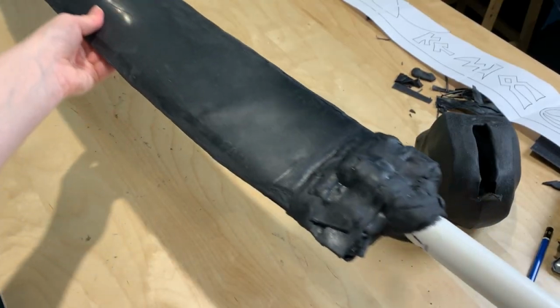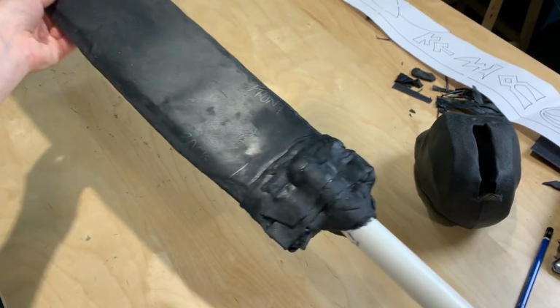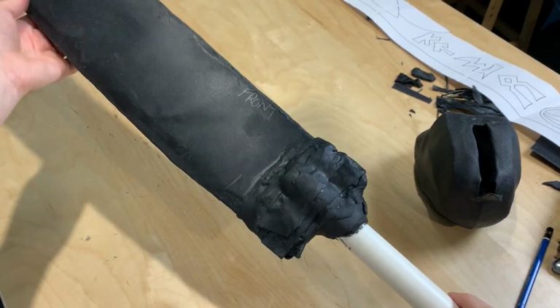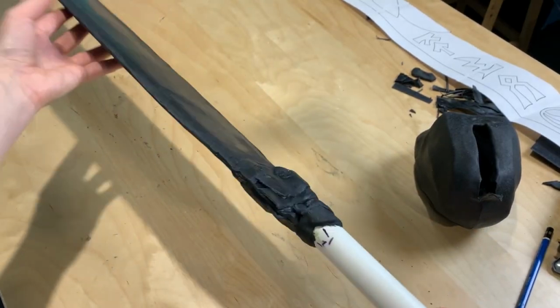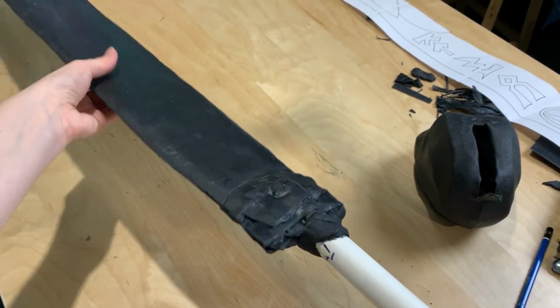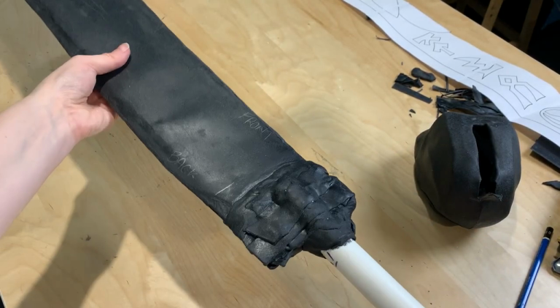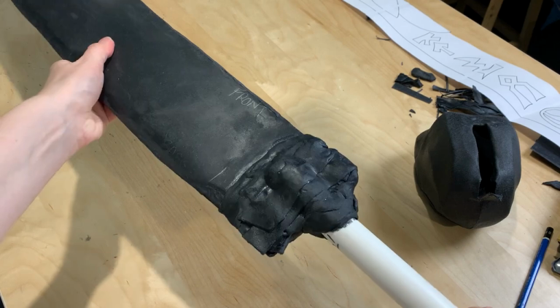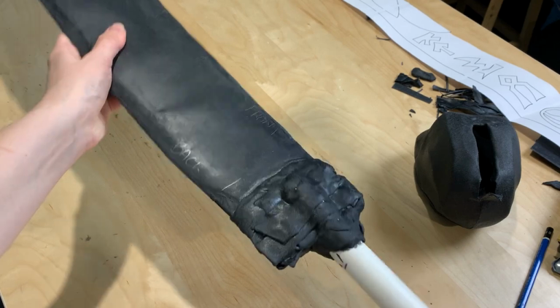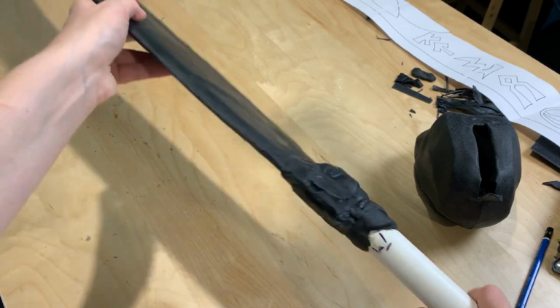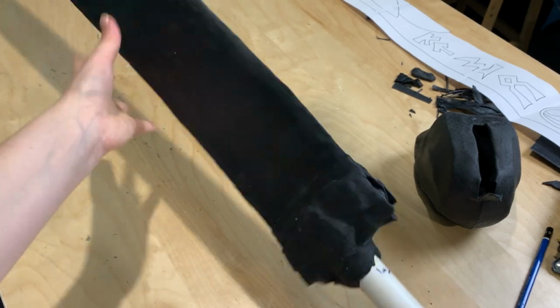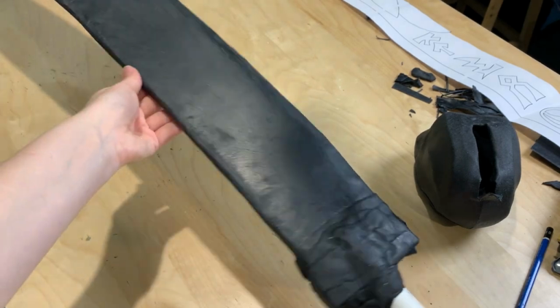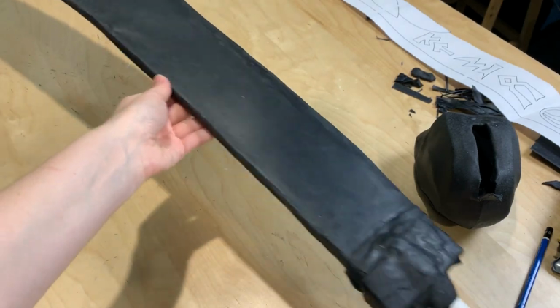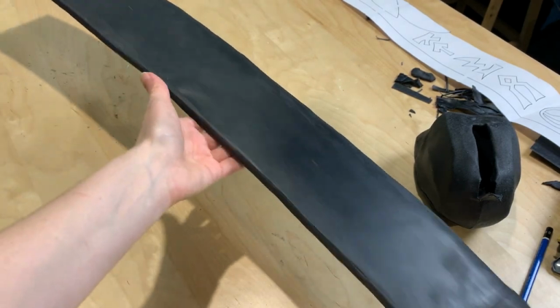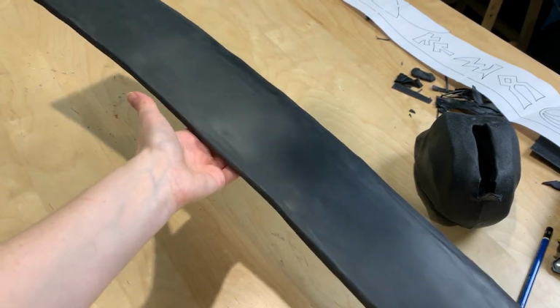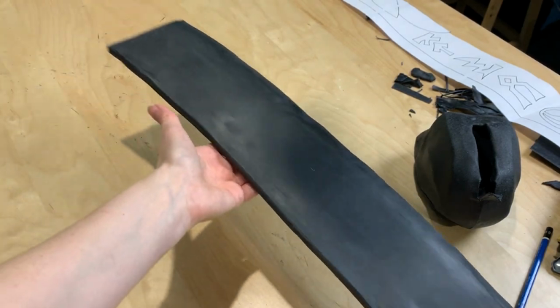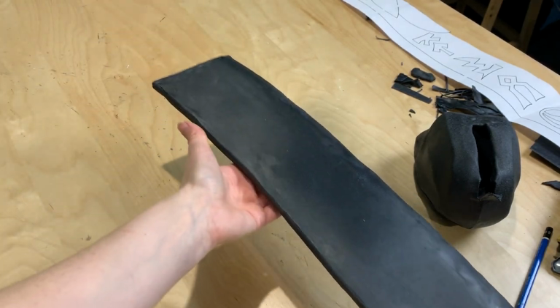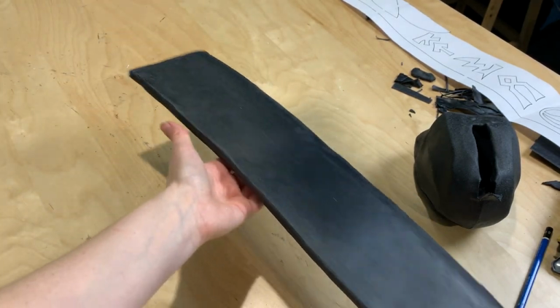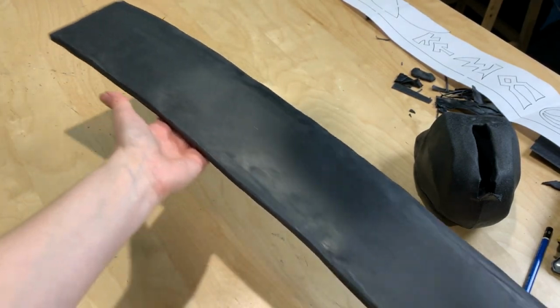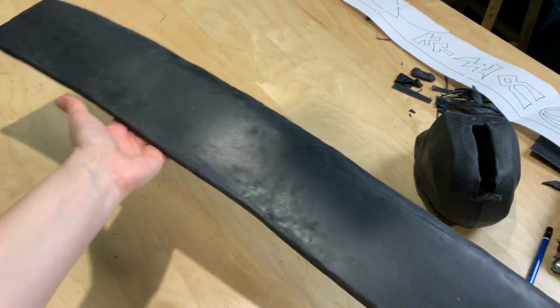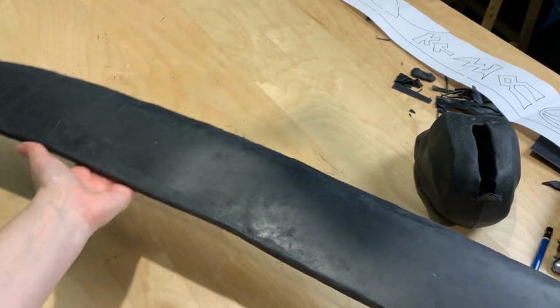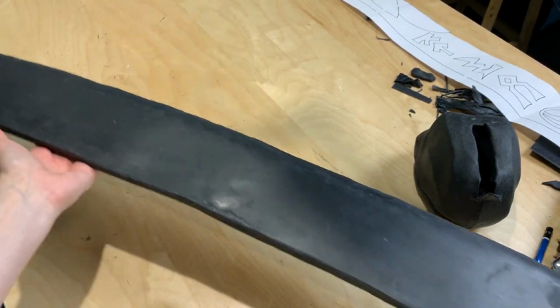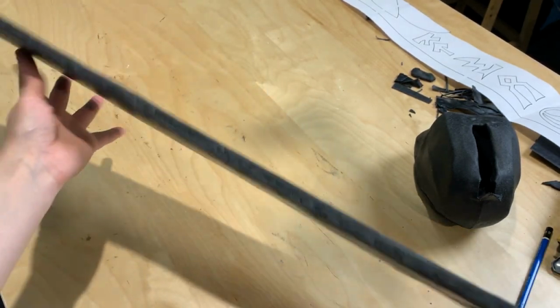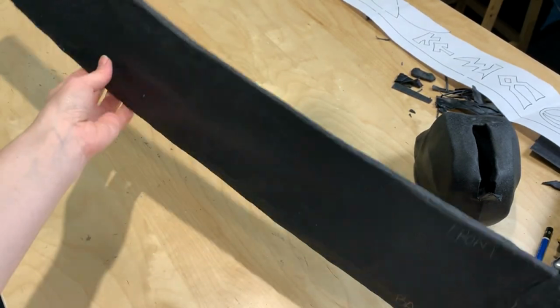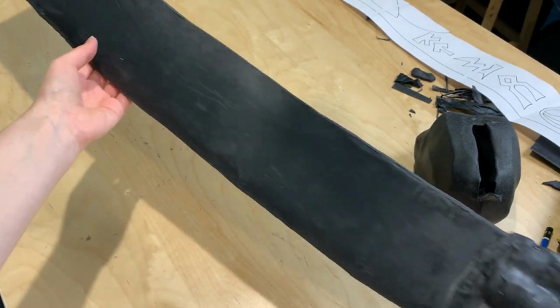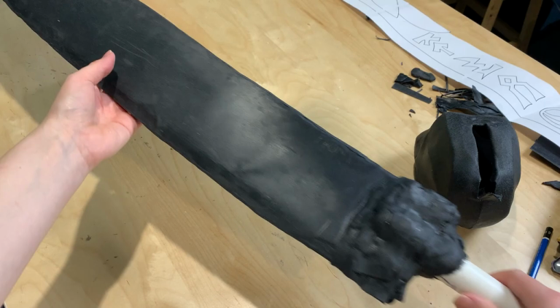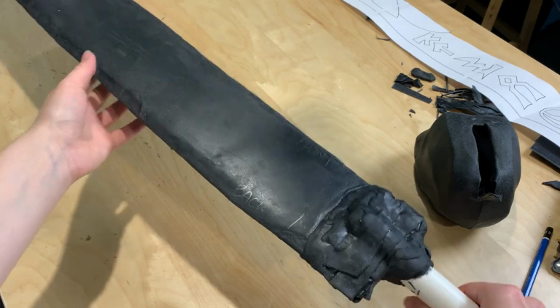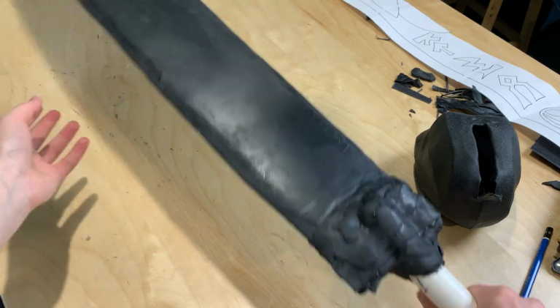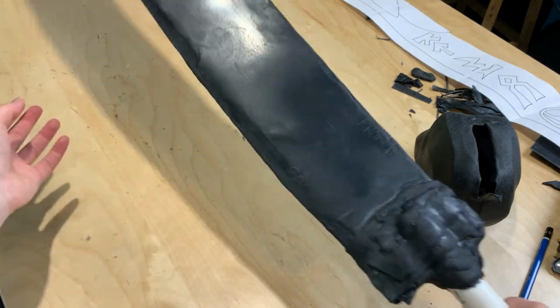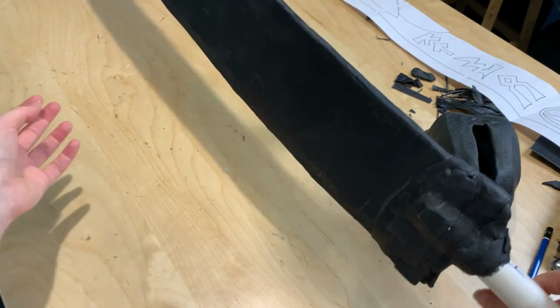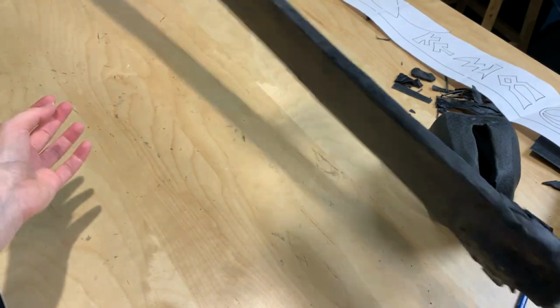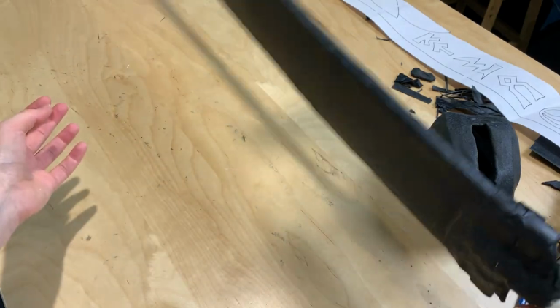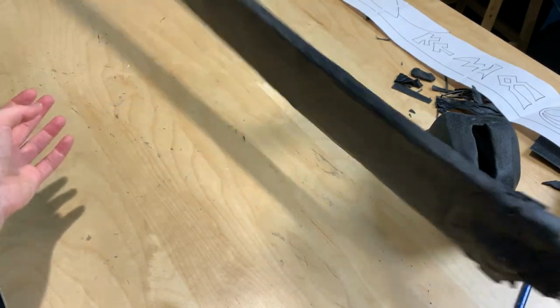Lastly, I added some additional sections of Worbla — just leftover strips and pieces from around the edge — at that join between the handle and the blade.